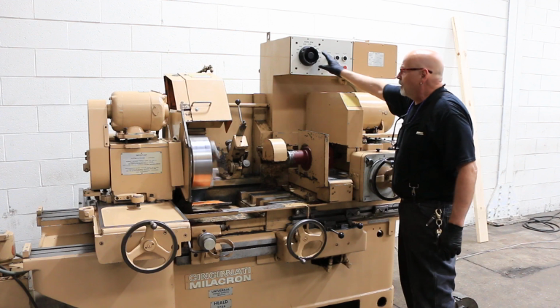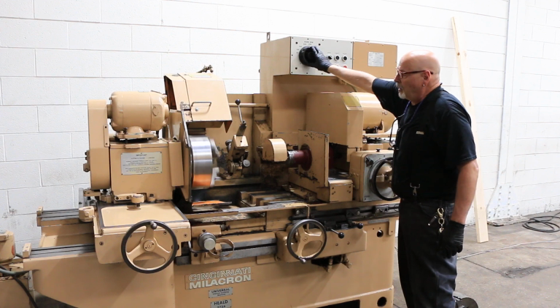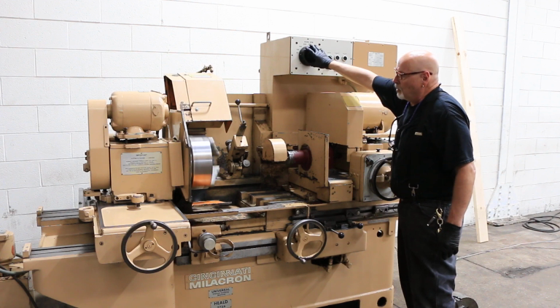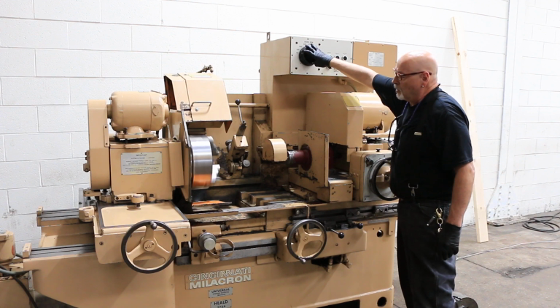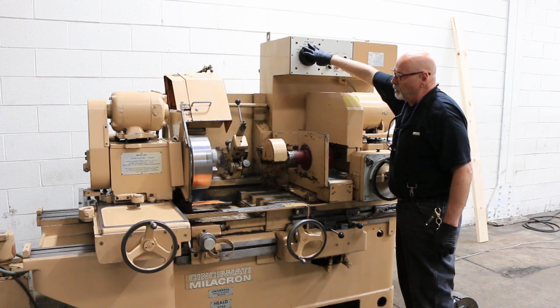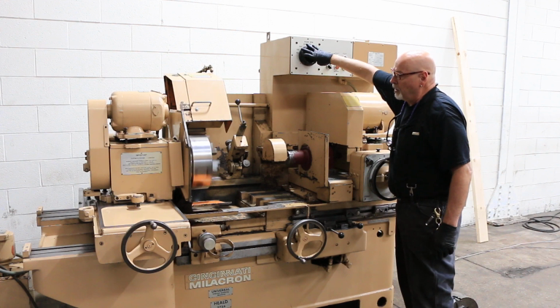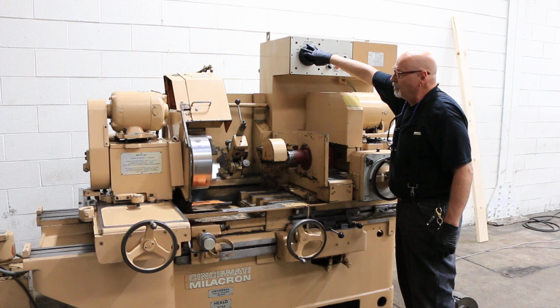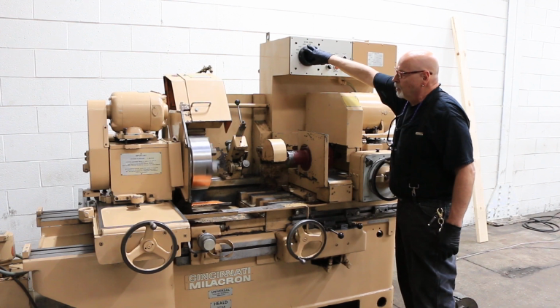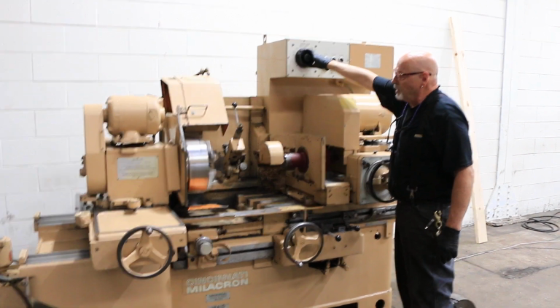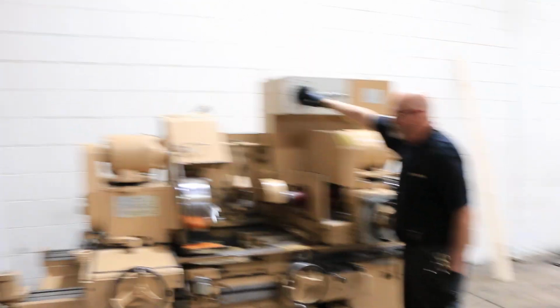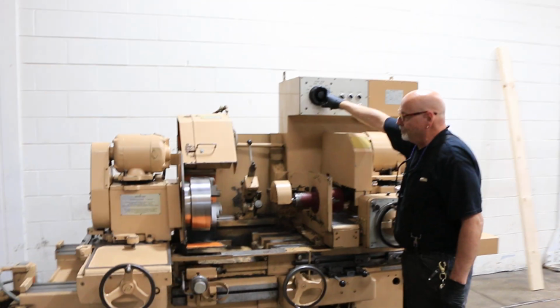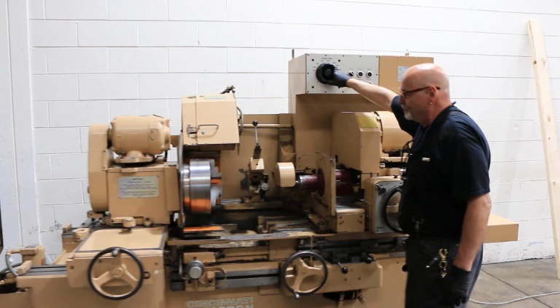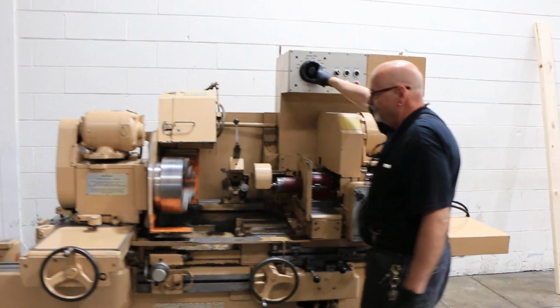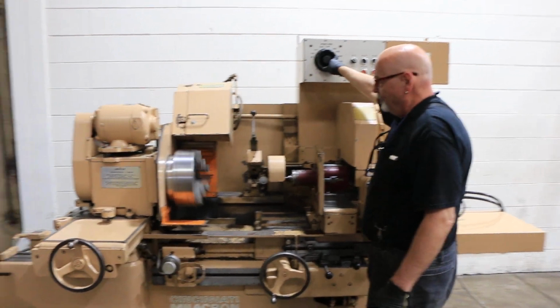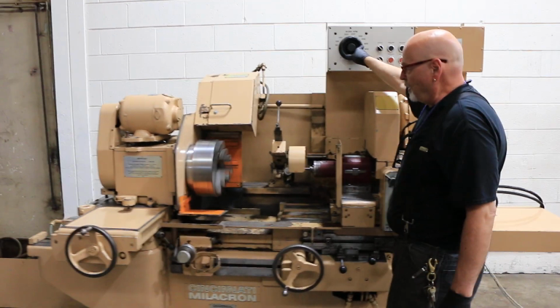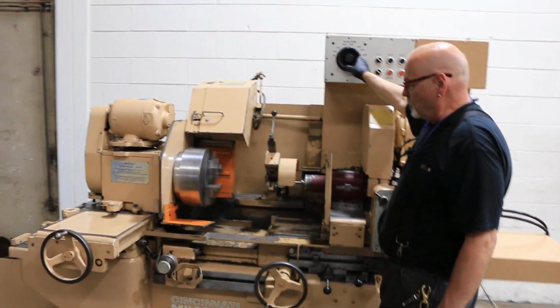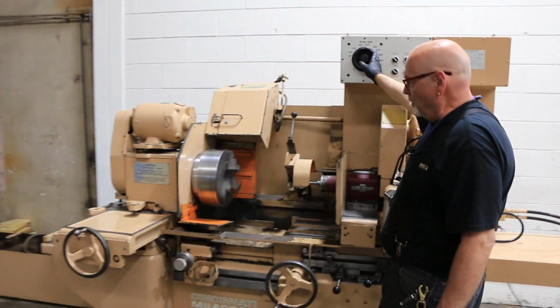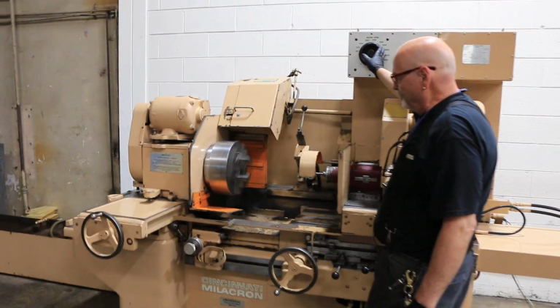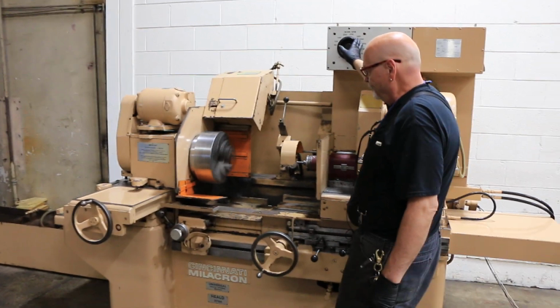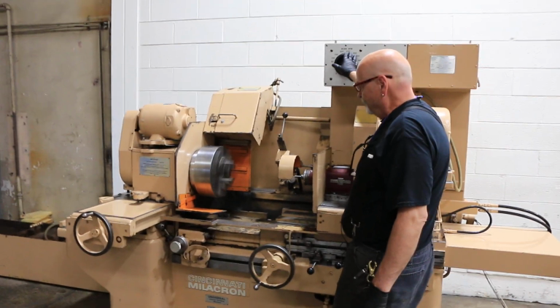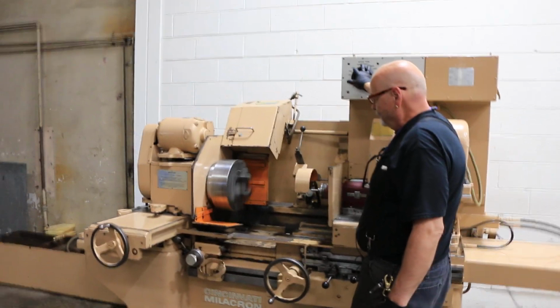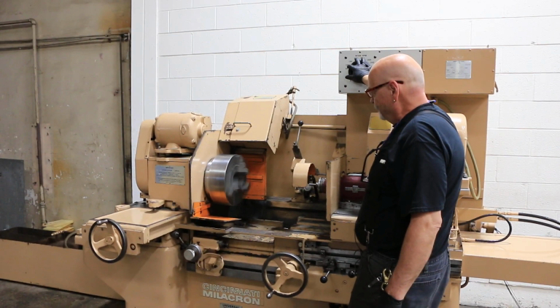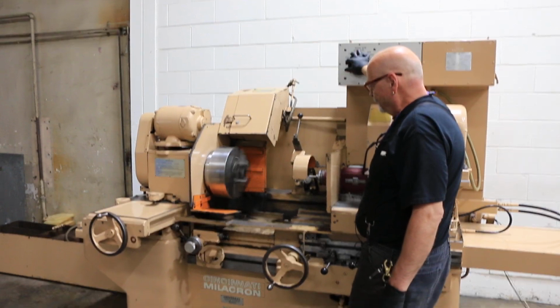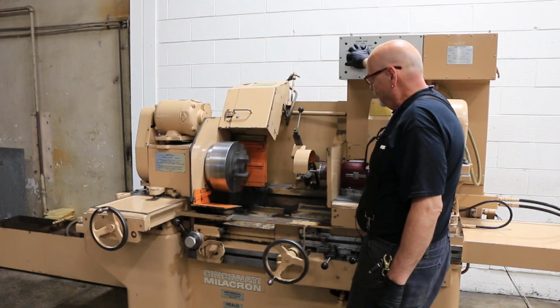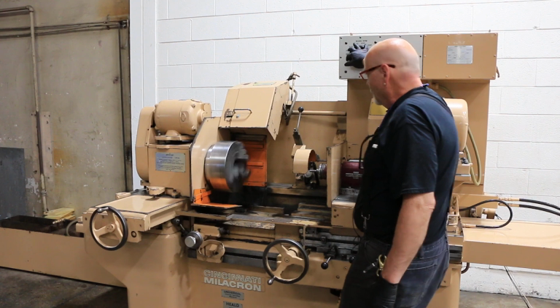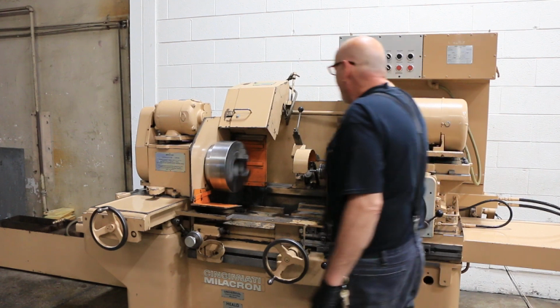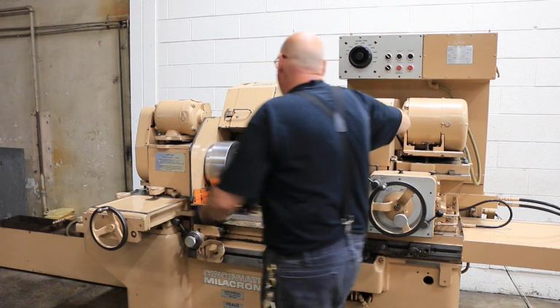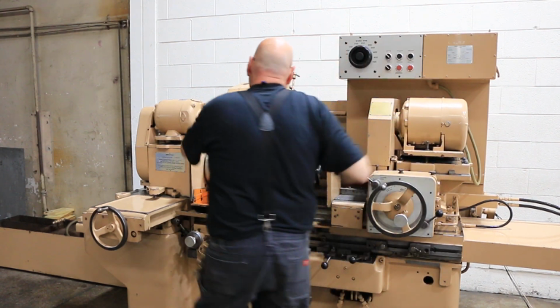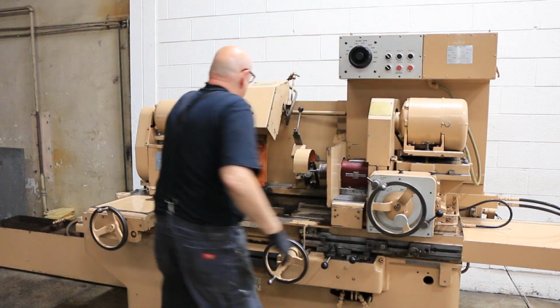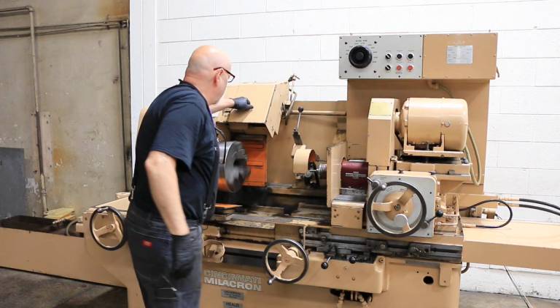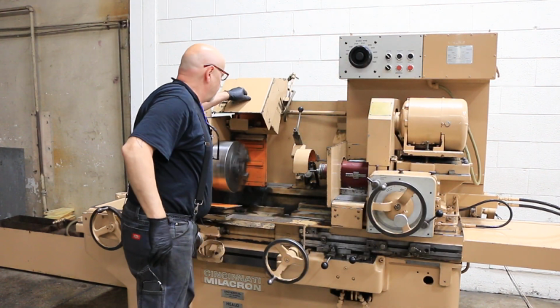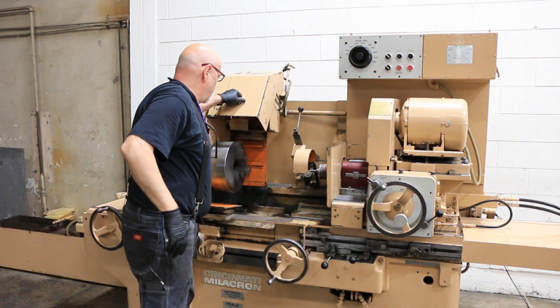Now I can show you how we can slow this down or speed it up. This is variable speed.